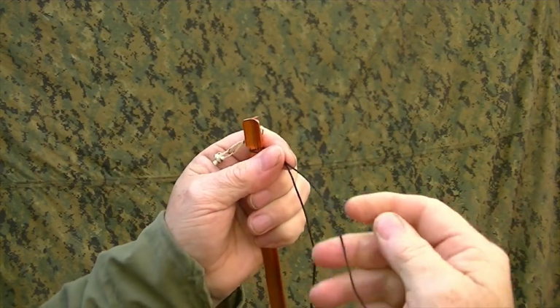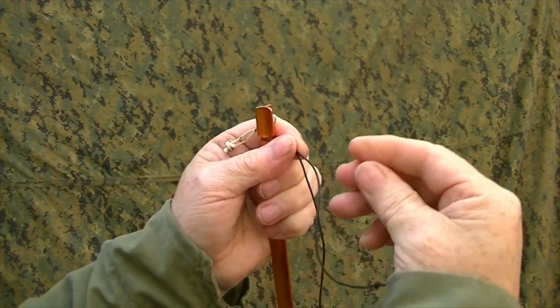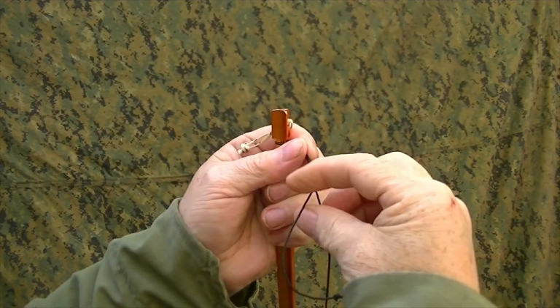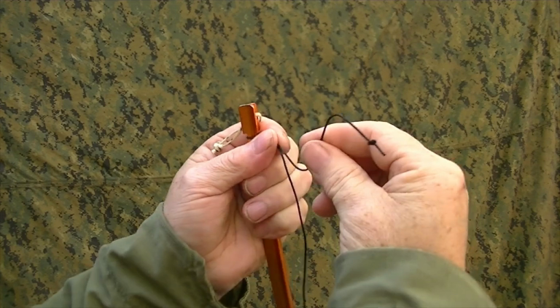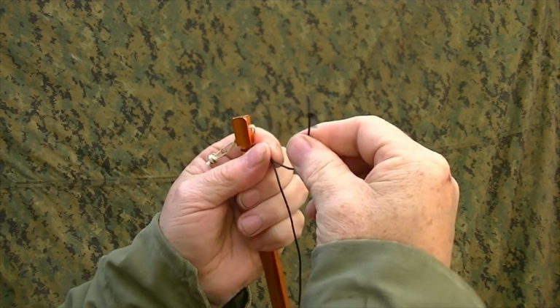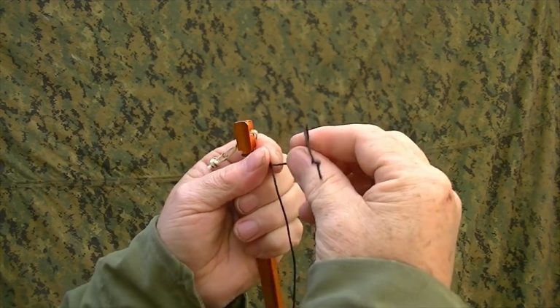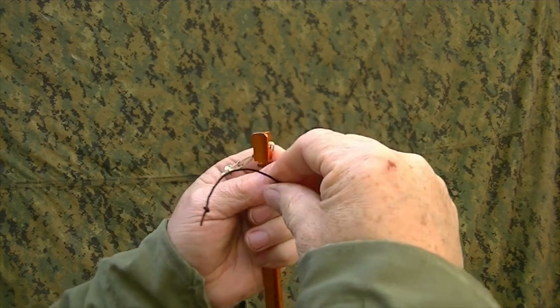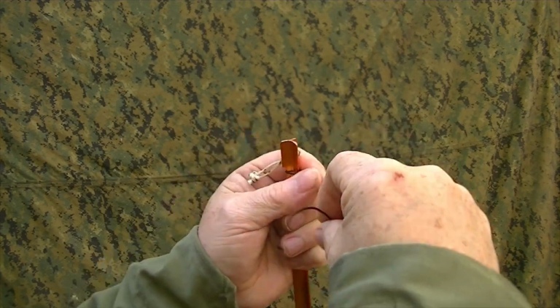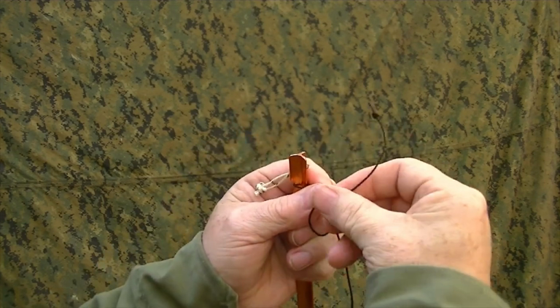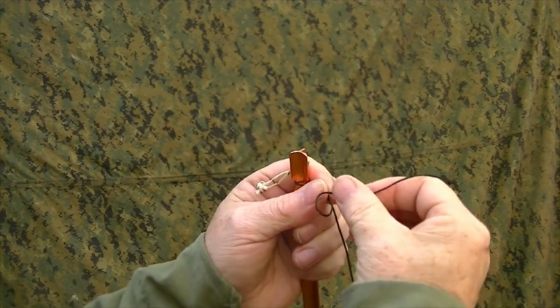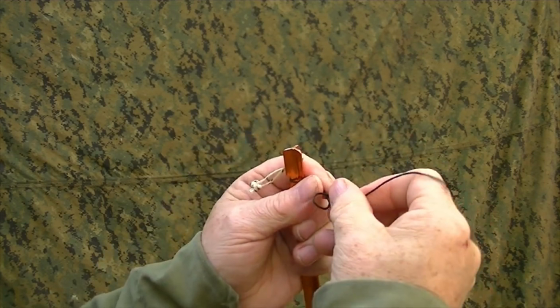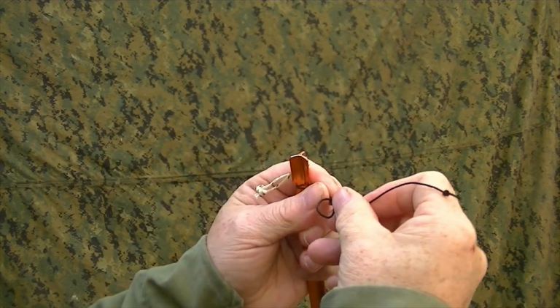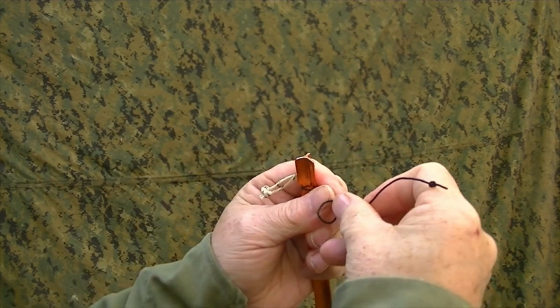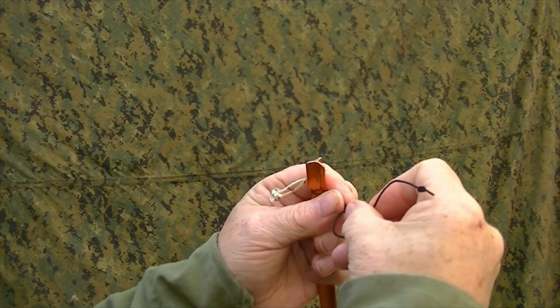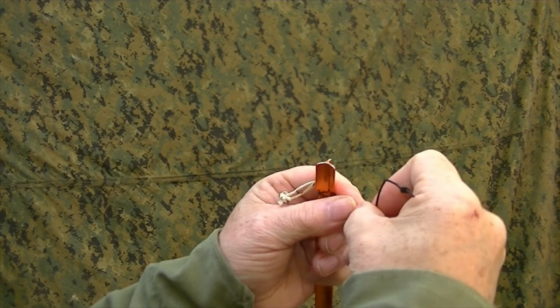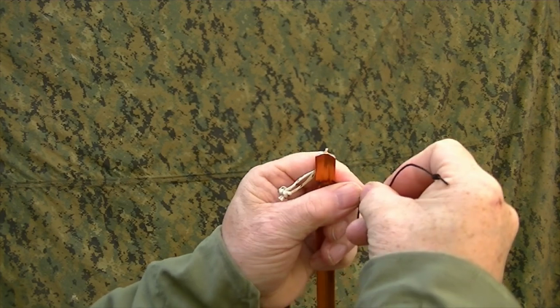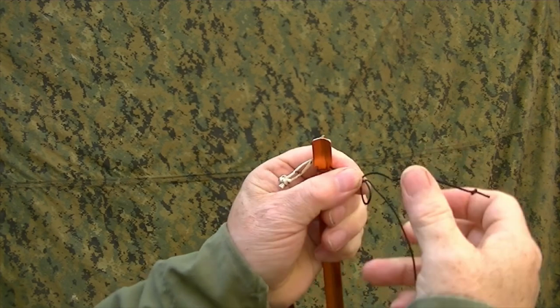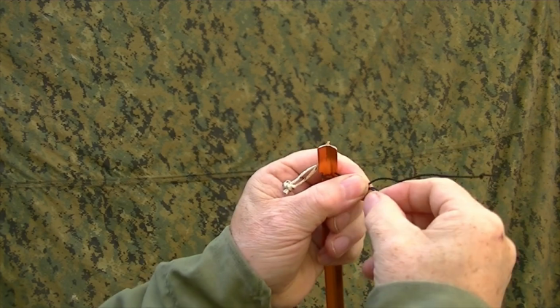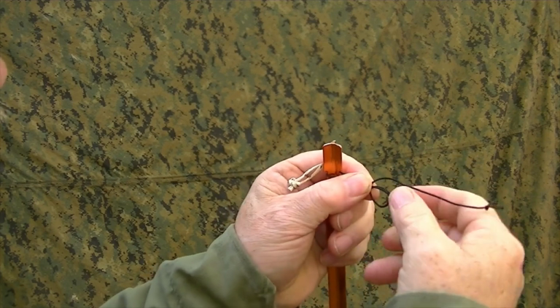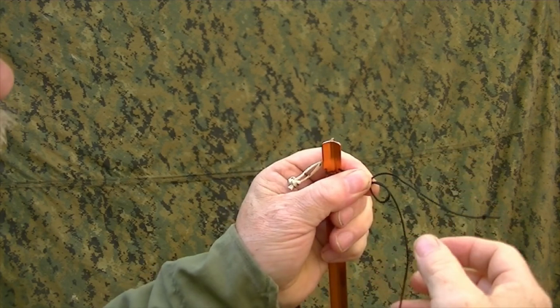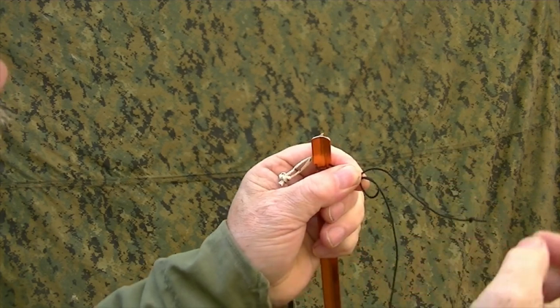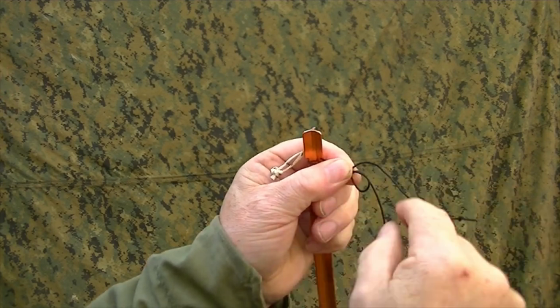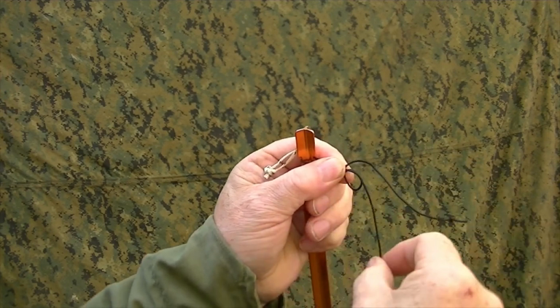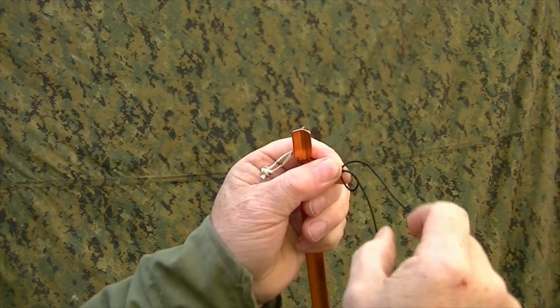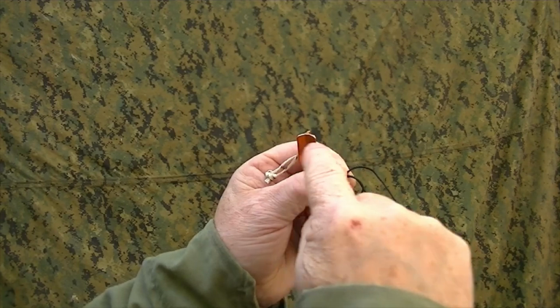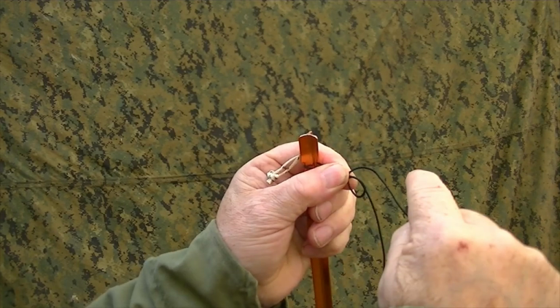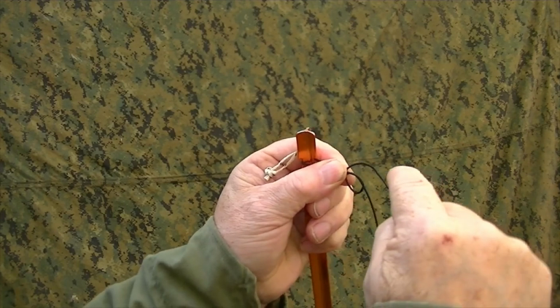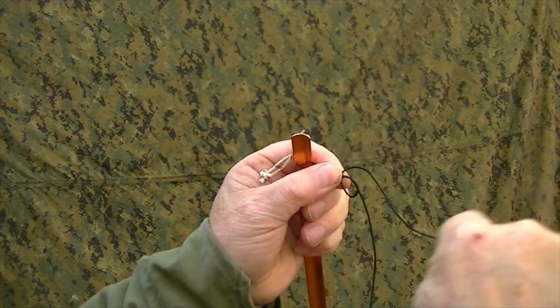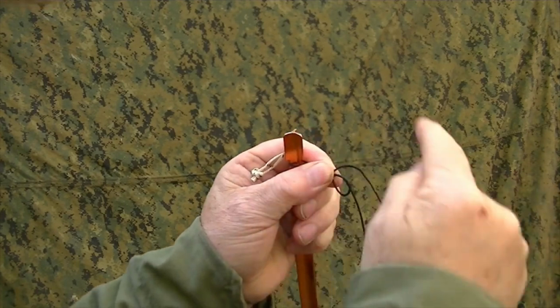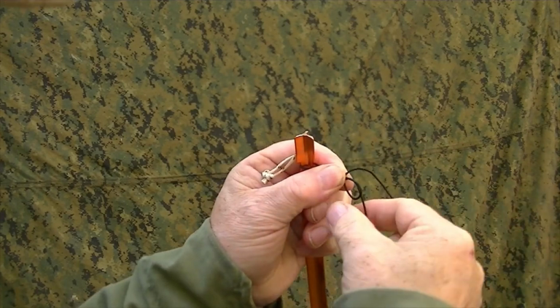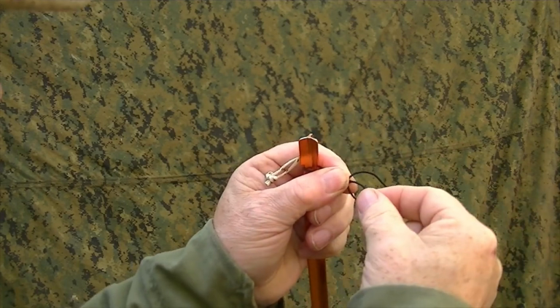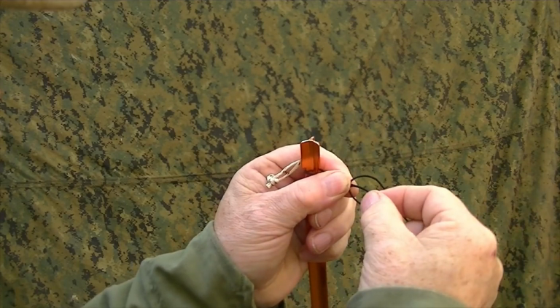Now I'm going to take my running line, I'm going to make a loop, and I'm going to come back and pinch that loop. So I've got this line, the loop line coming out, looped back around to make this loop.